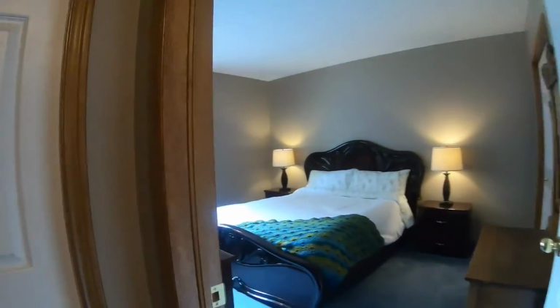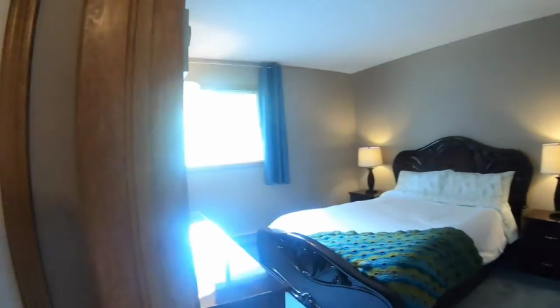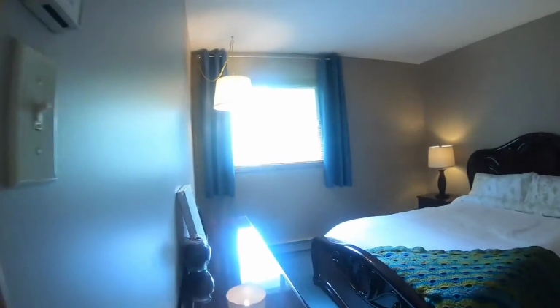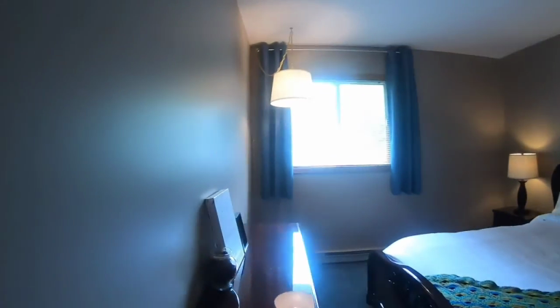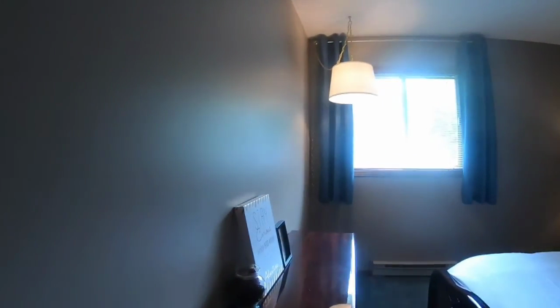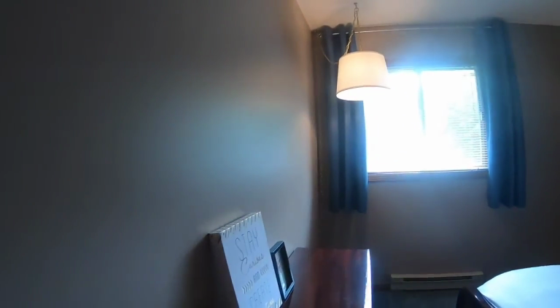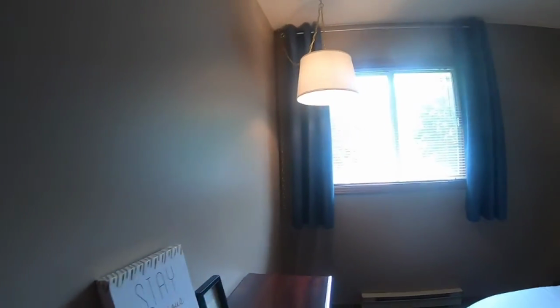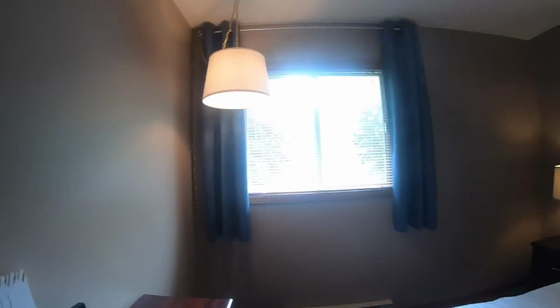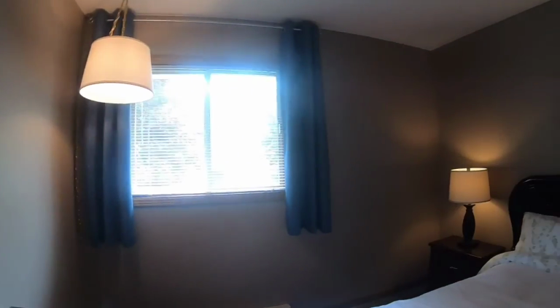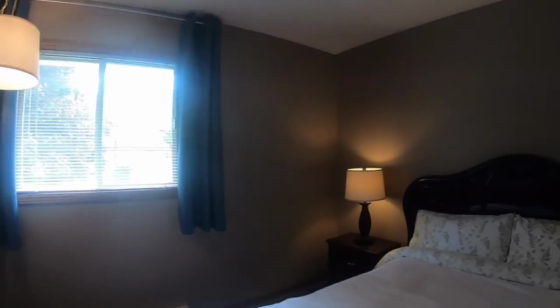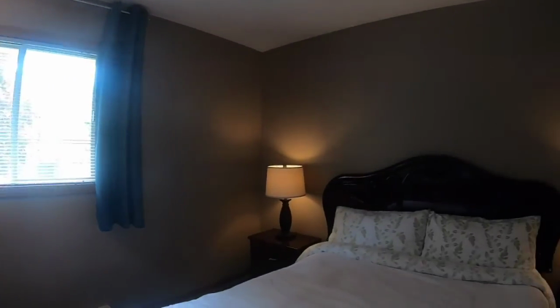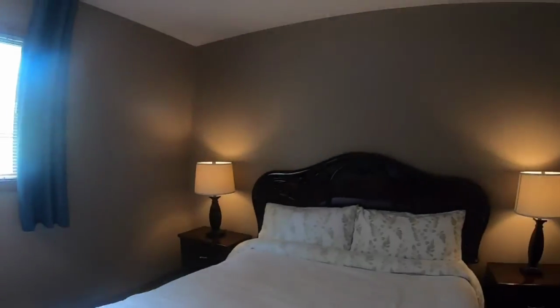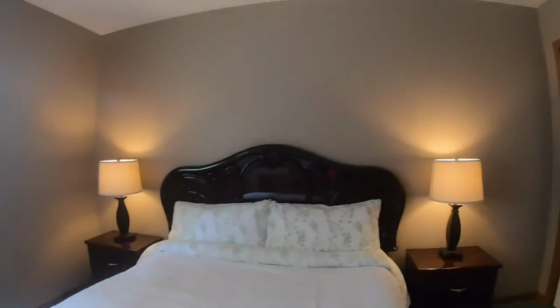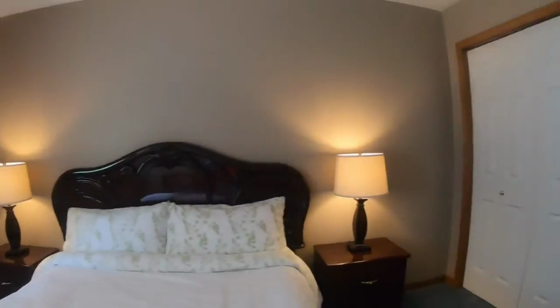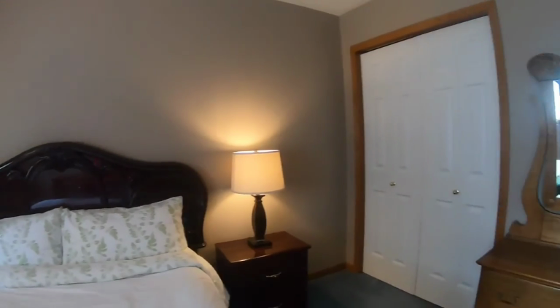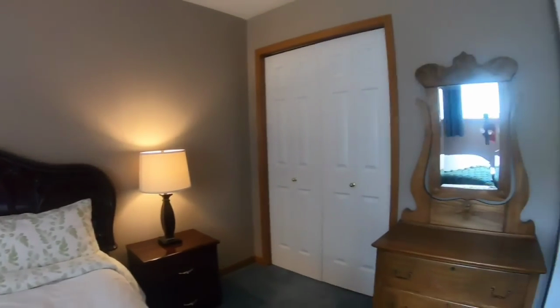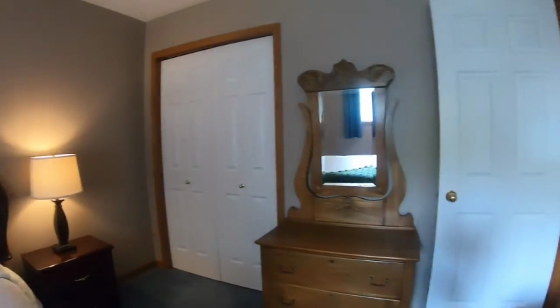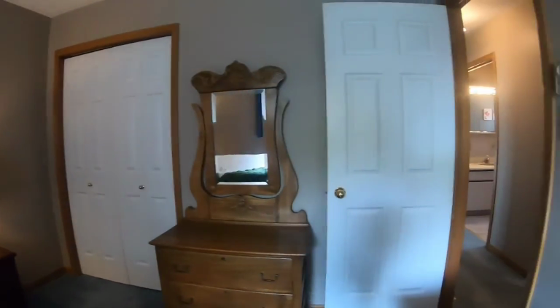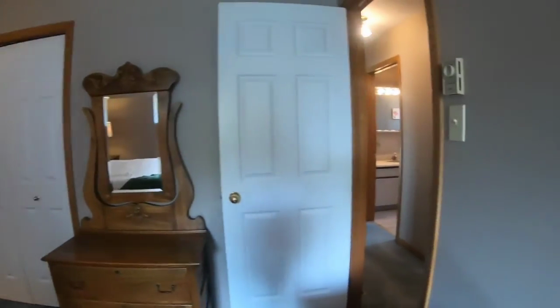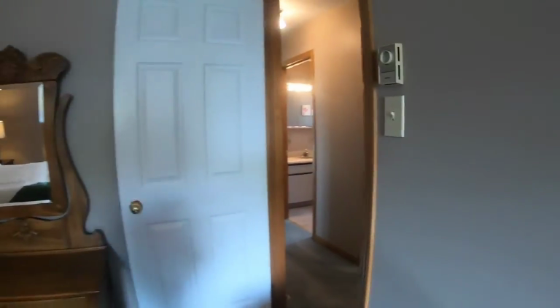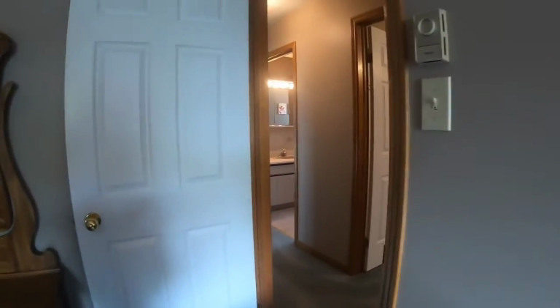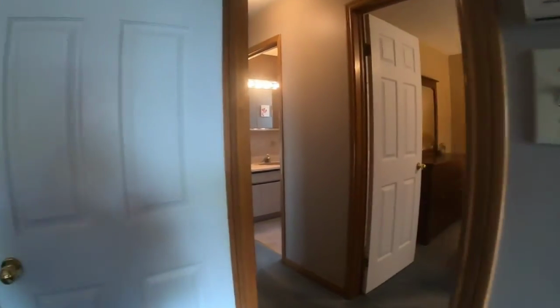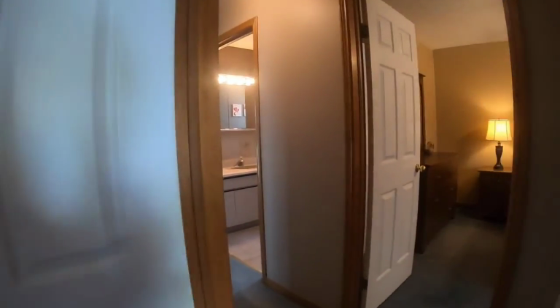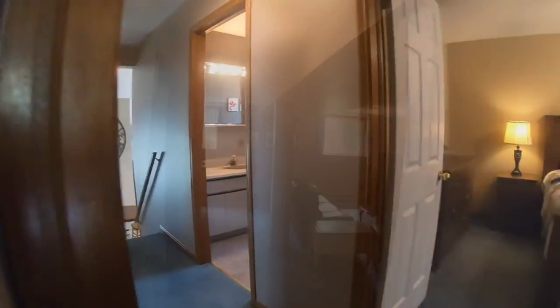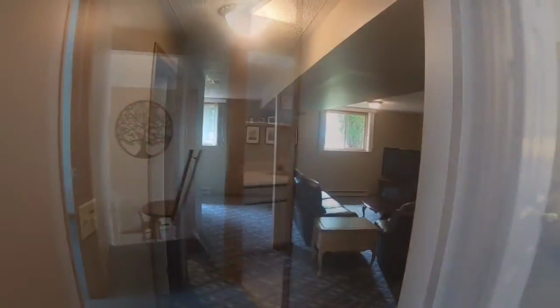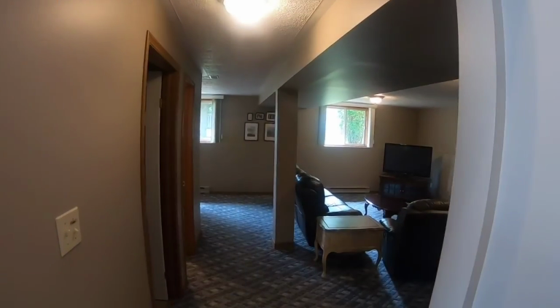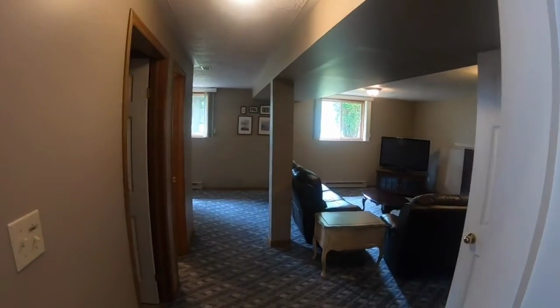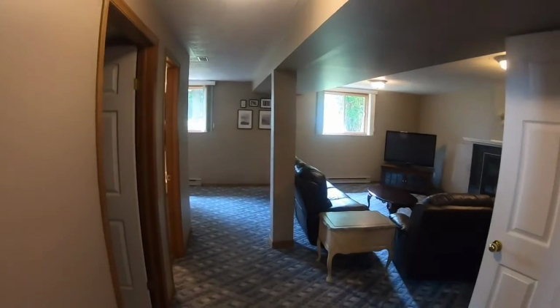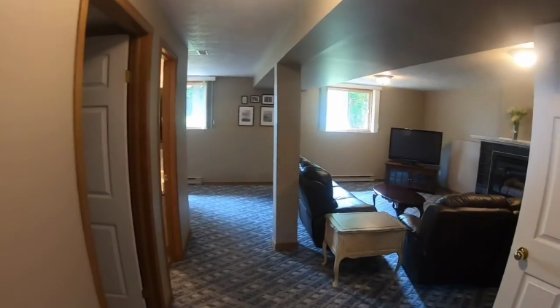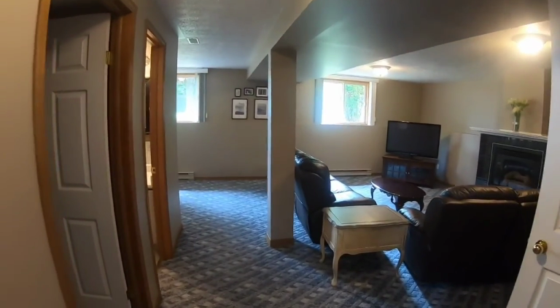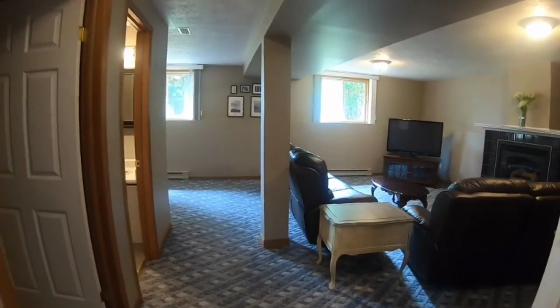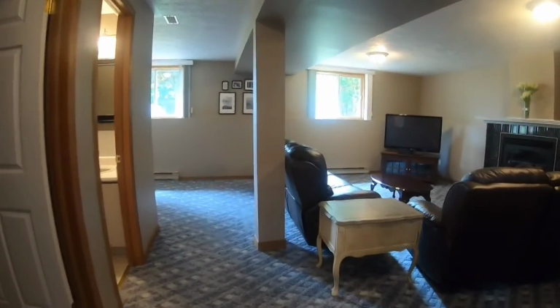Bedroom number three — you have a linen closet at the end of the hall and all kinds of storage and functionality in this home. Let's bring you down to the lower level — a great-sized family room.